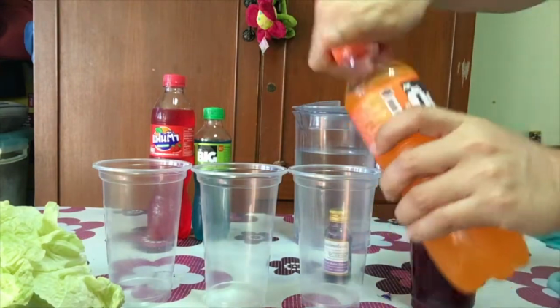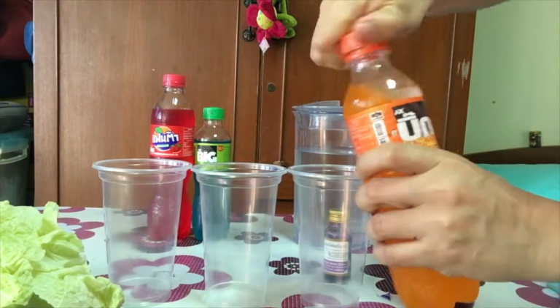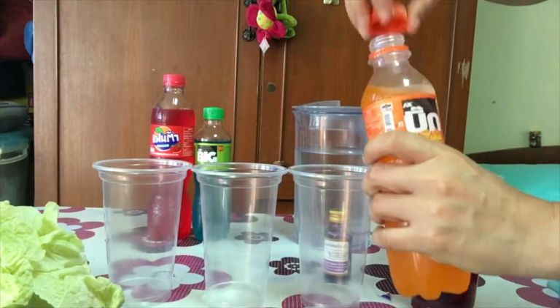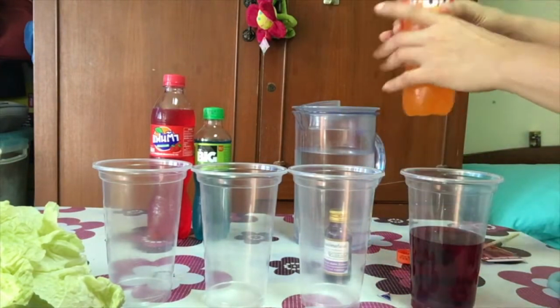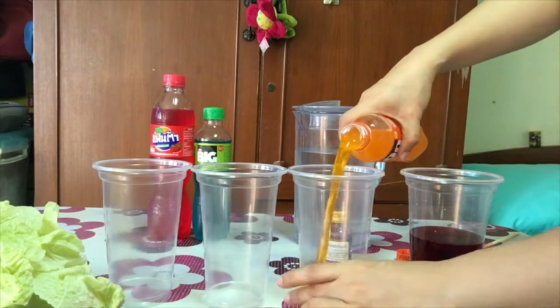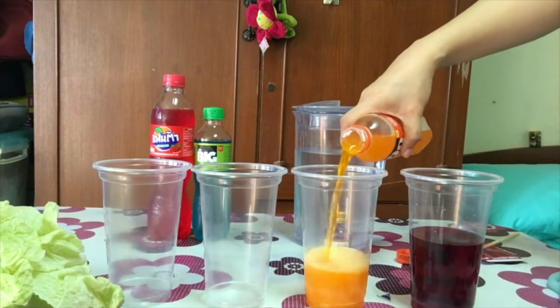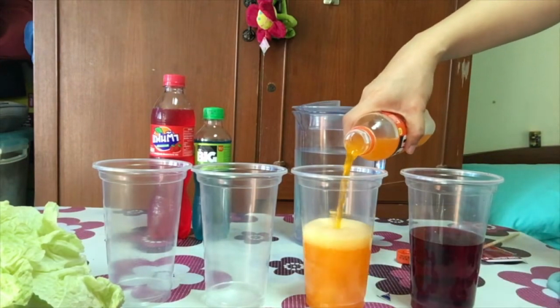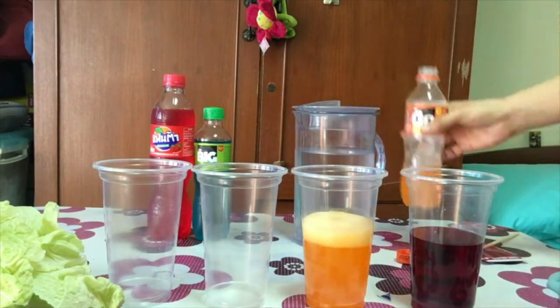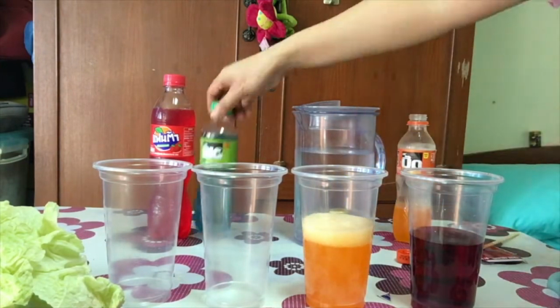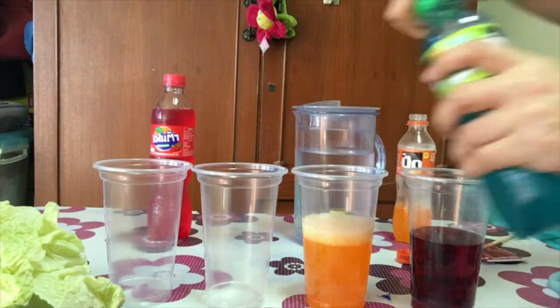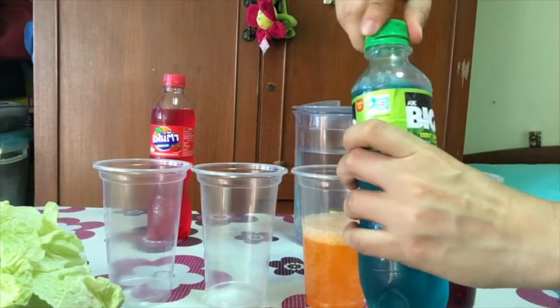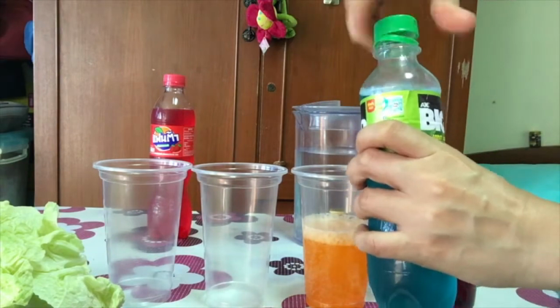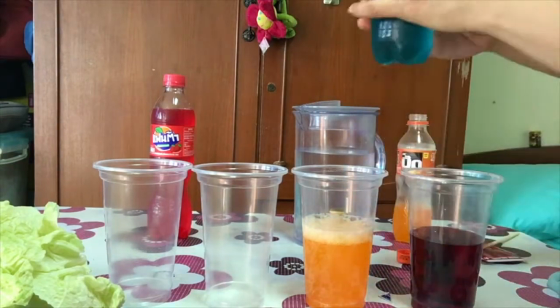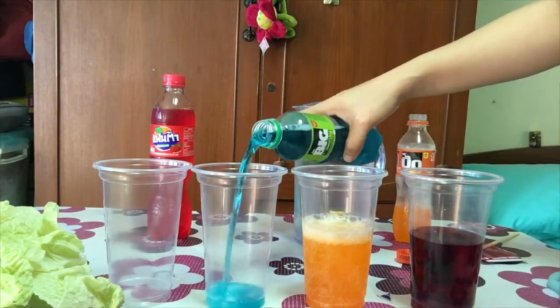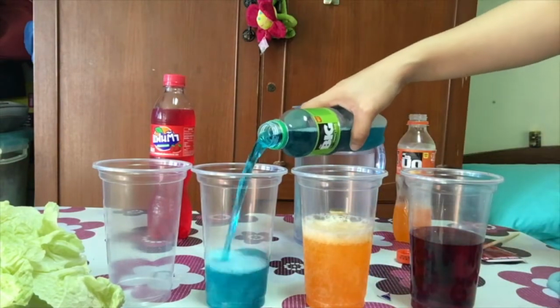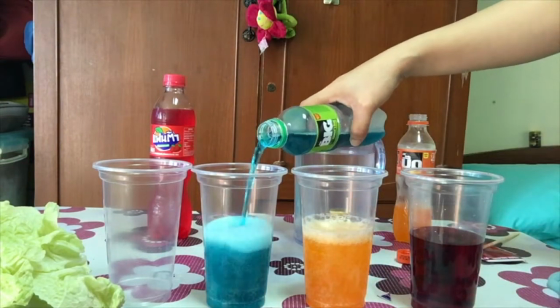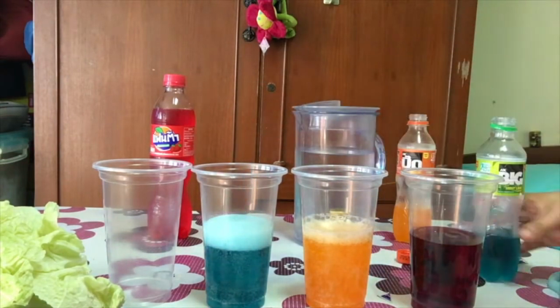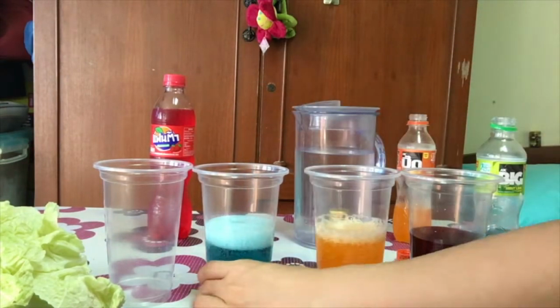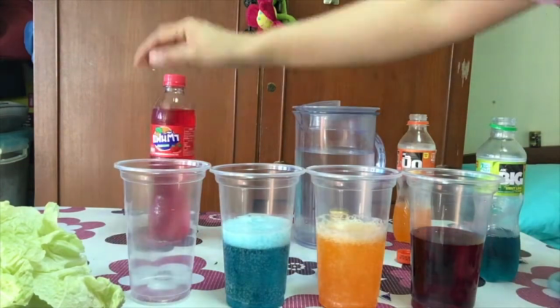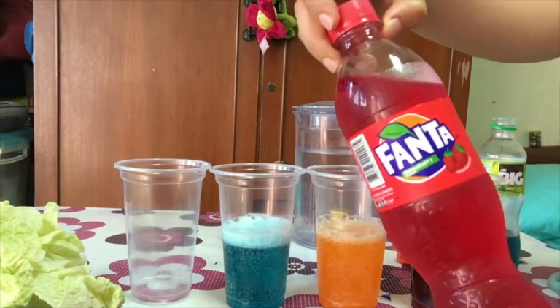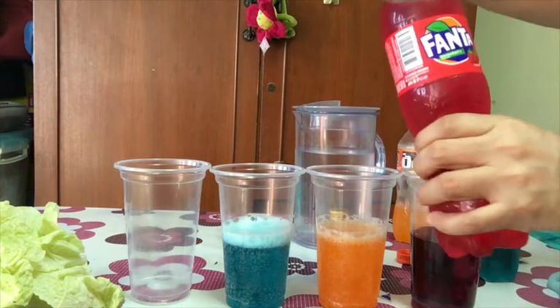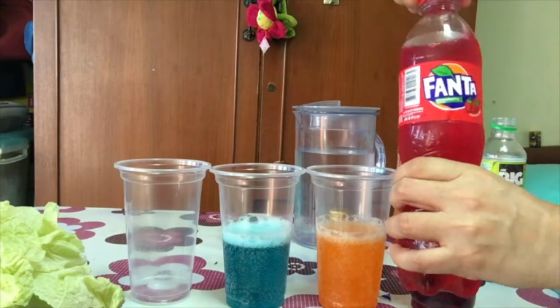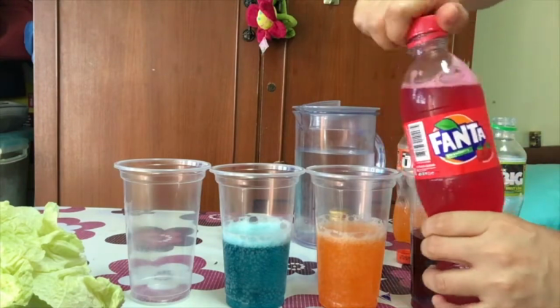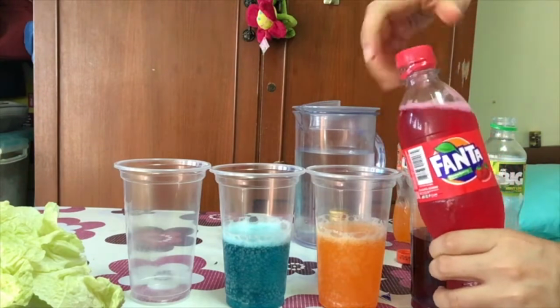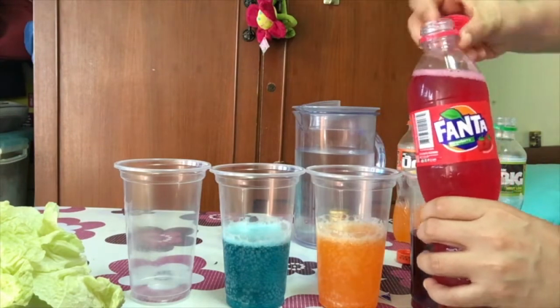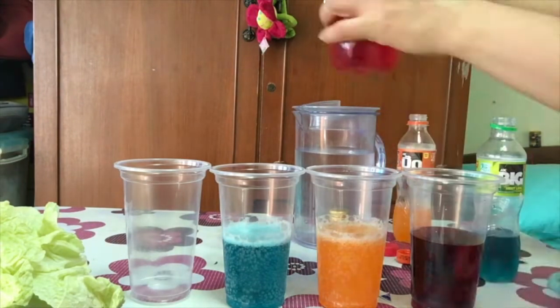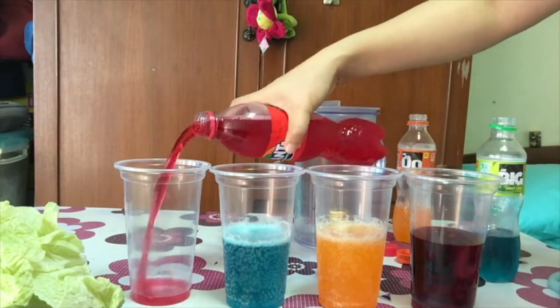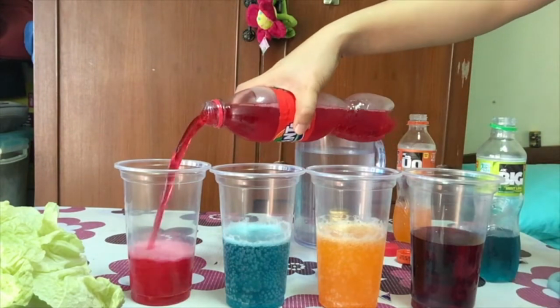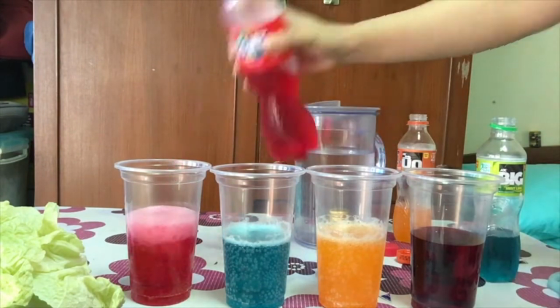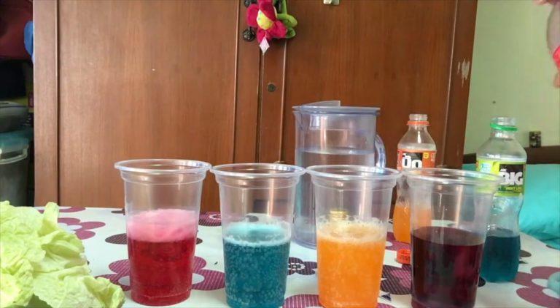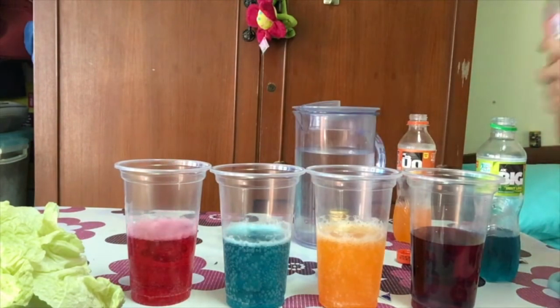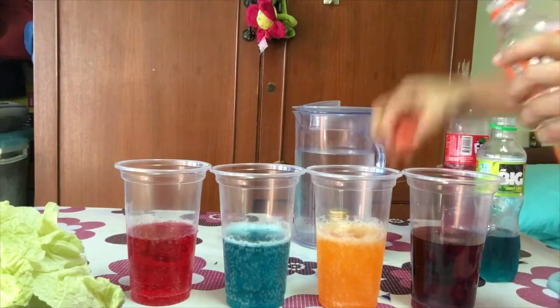I'm going to add a few ingredients in the water and add the water in the cups.